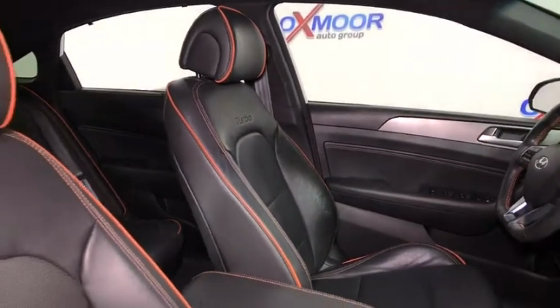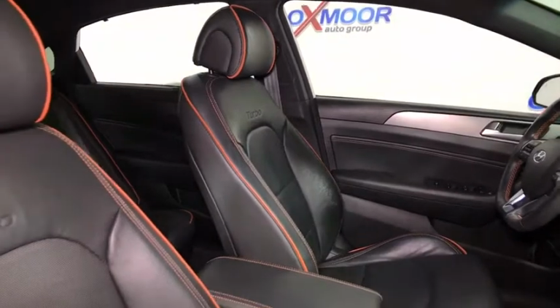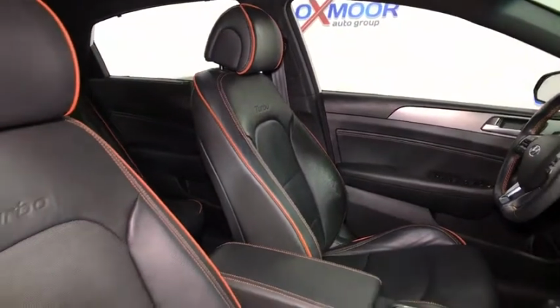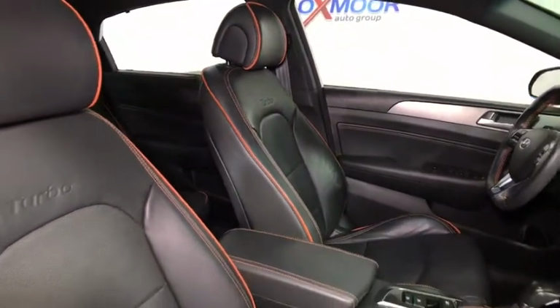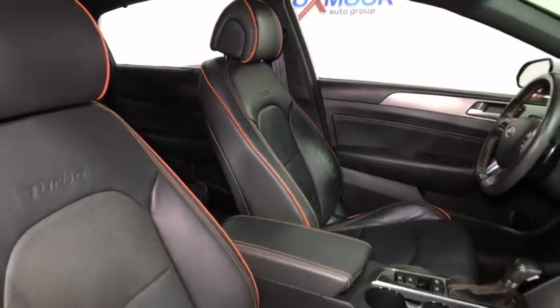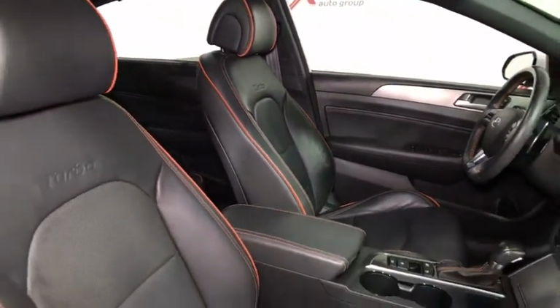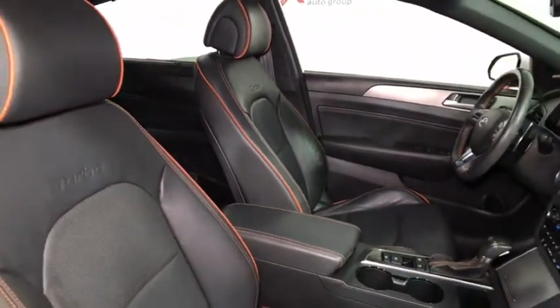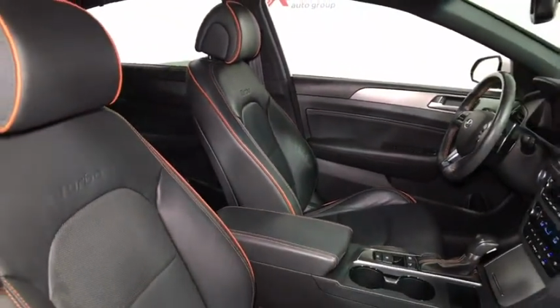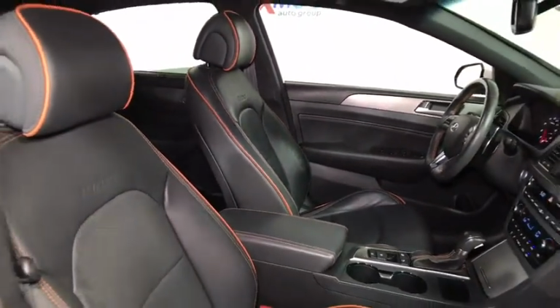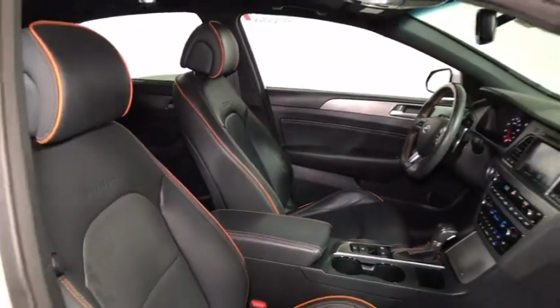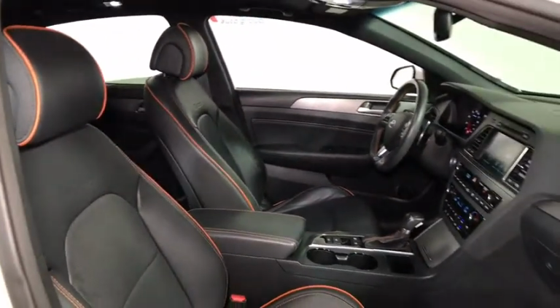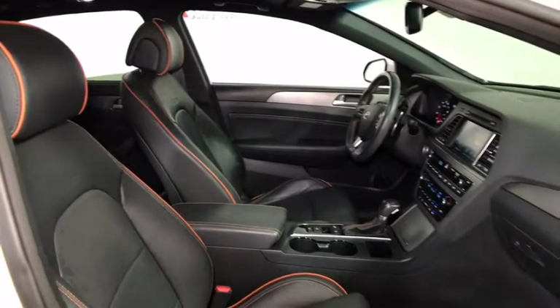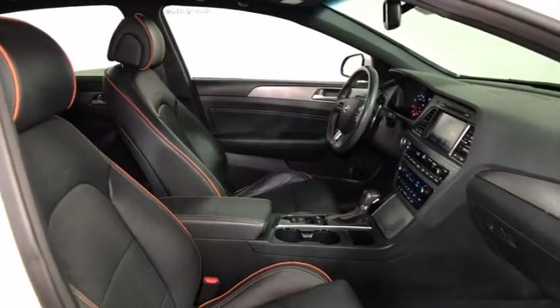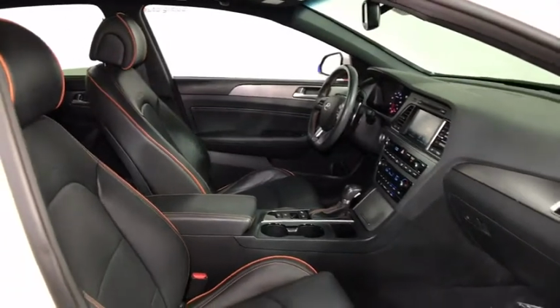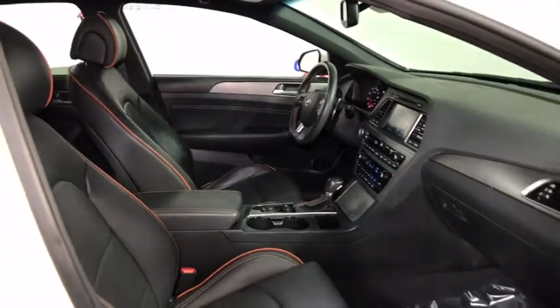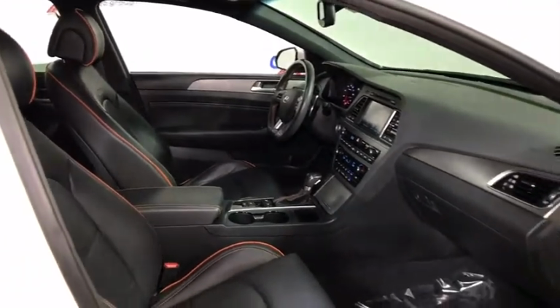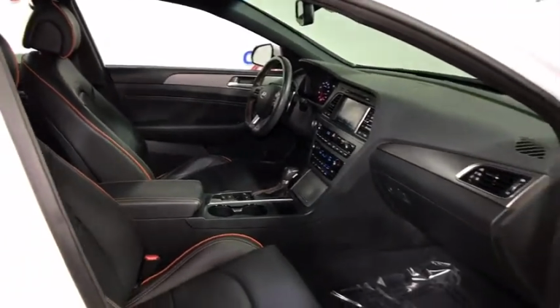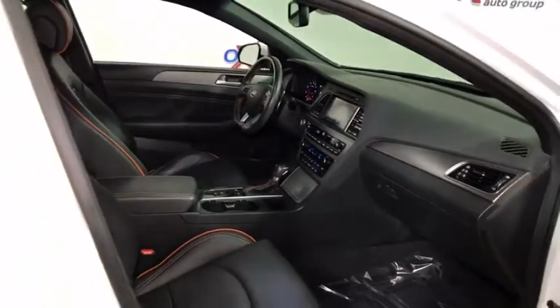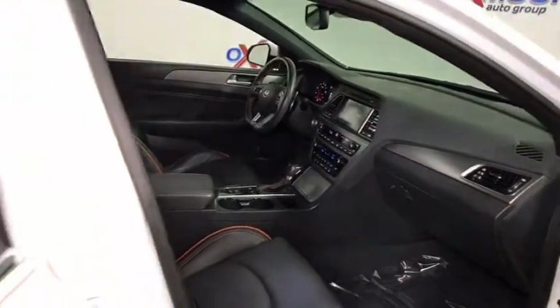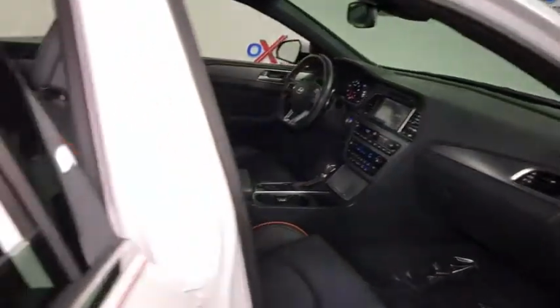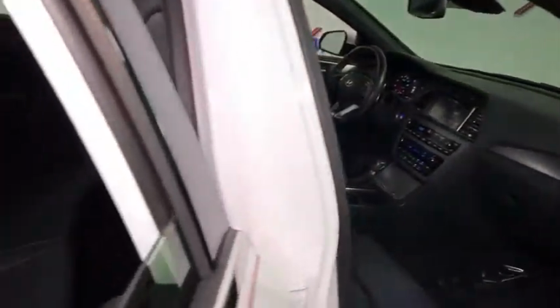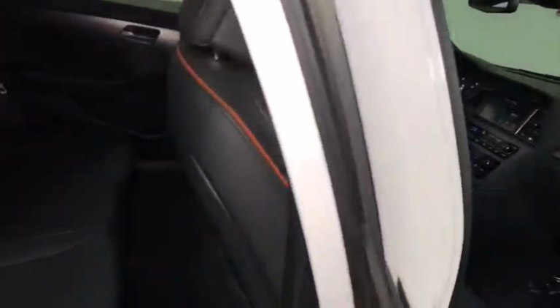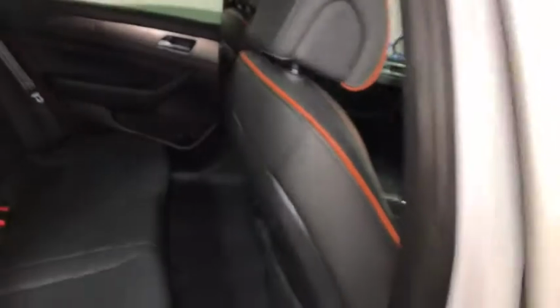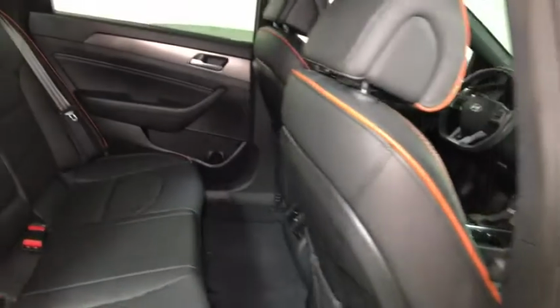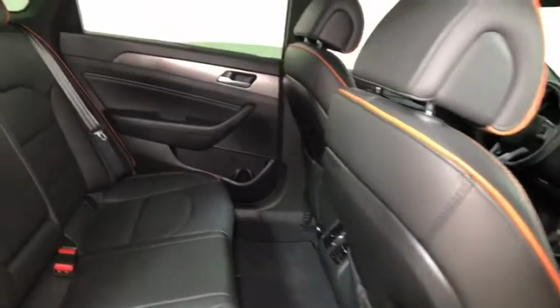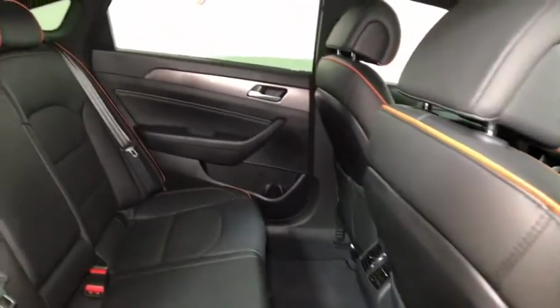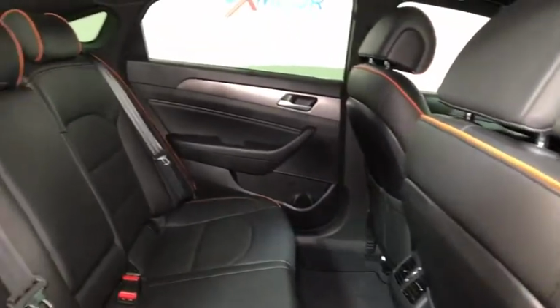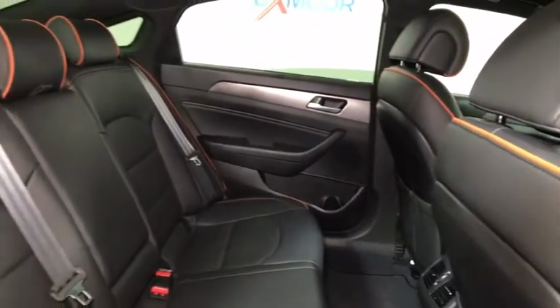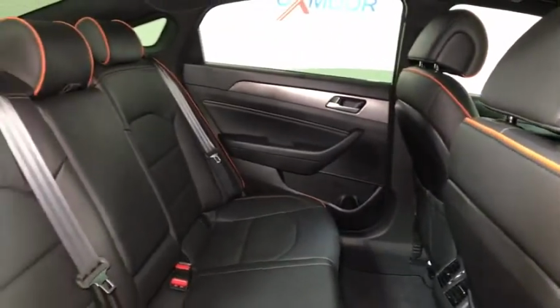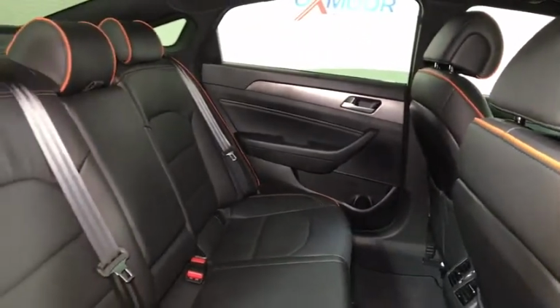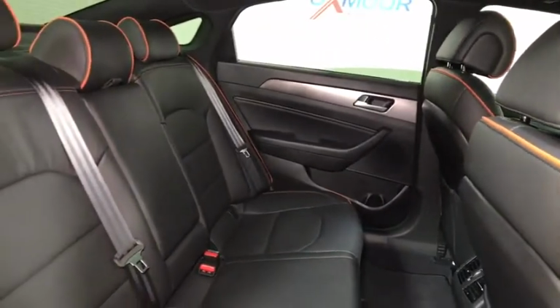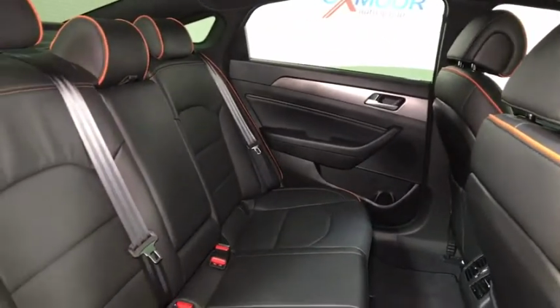Take this vehicle for a spin and see why so many shoppers are now proud owners. Take a look.